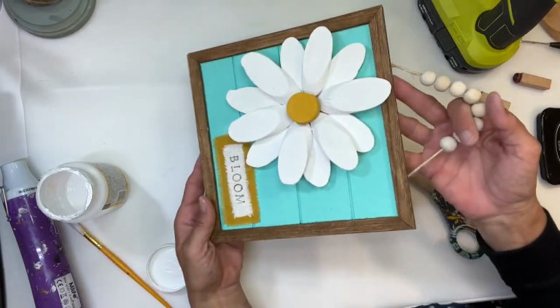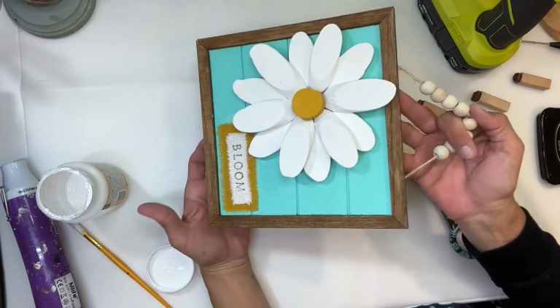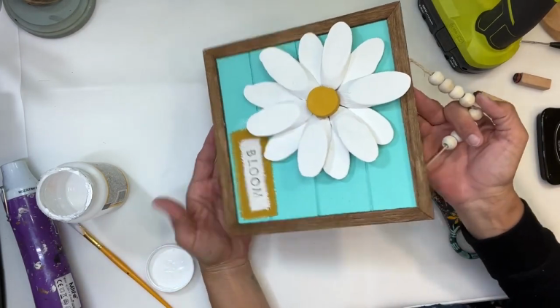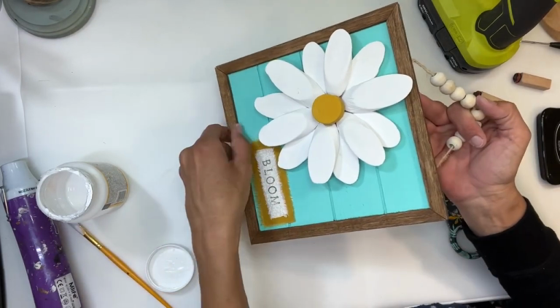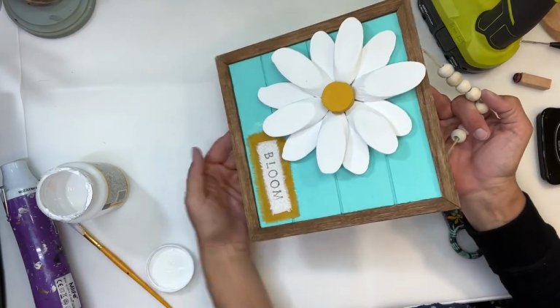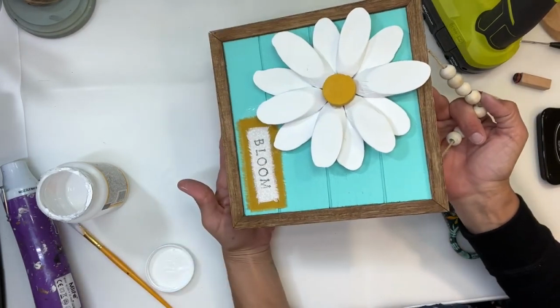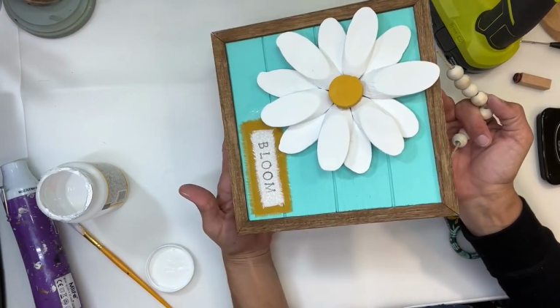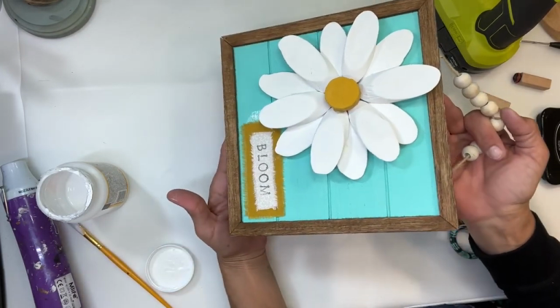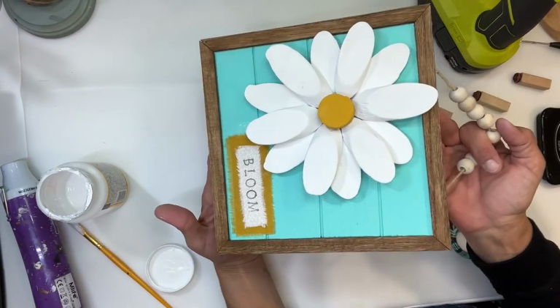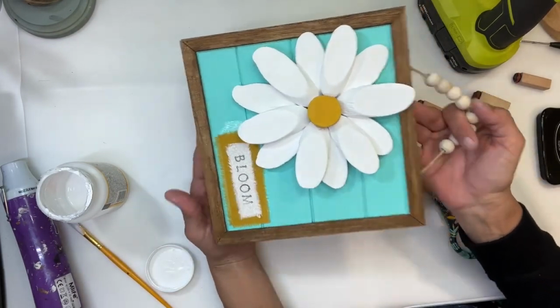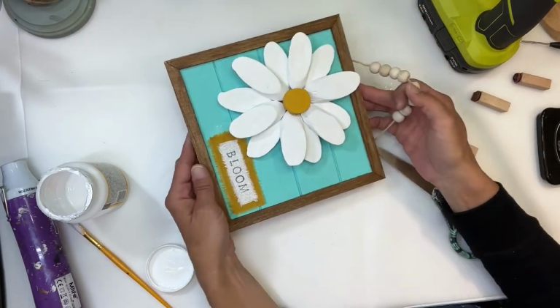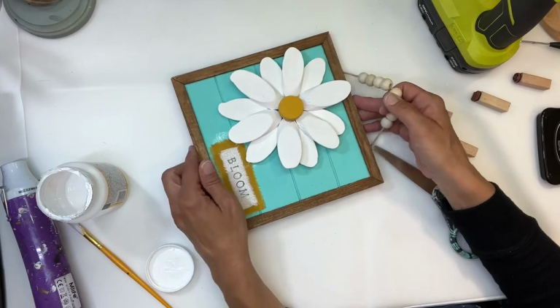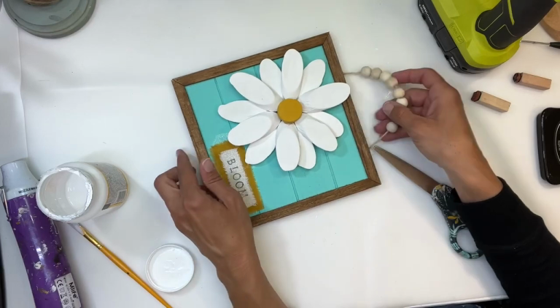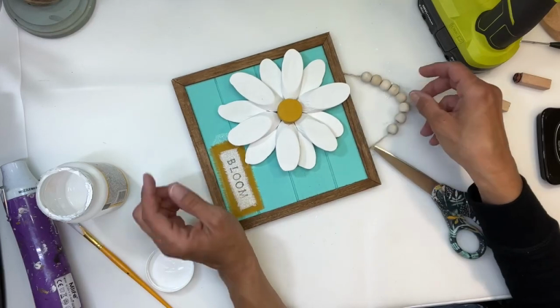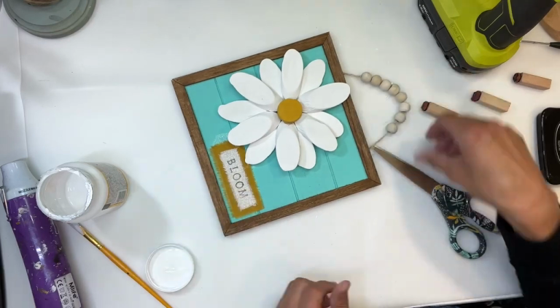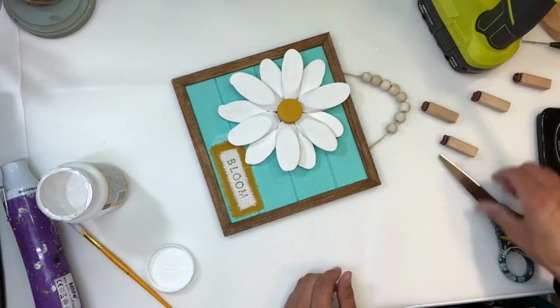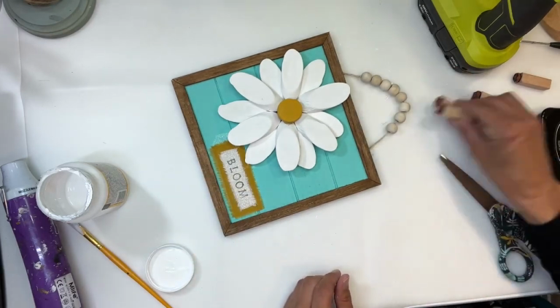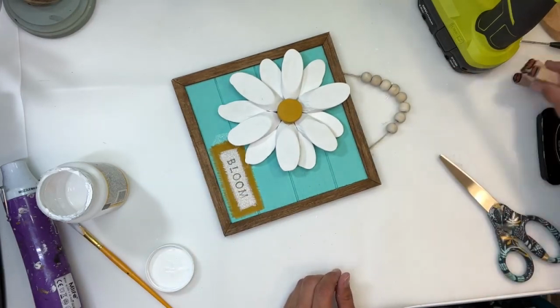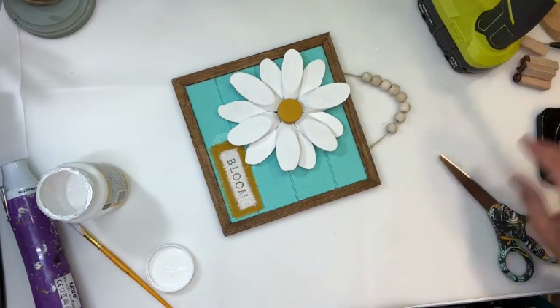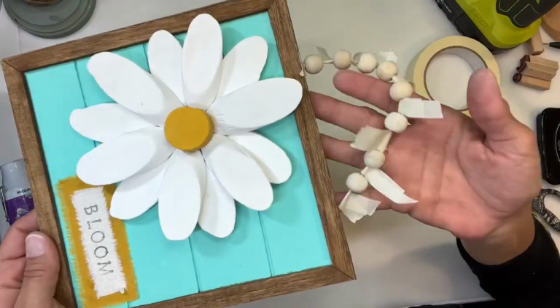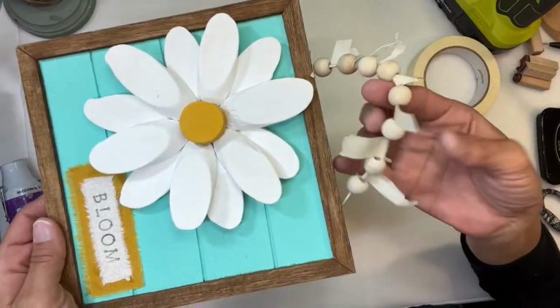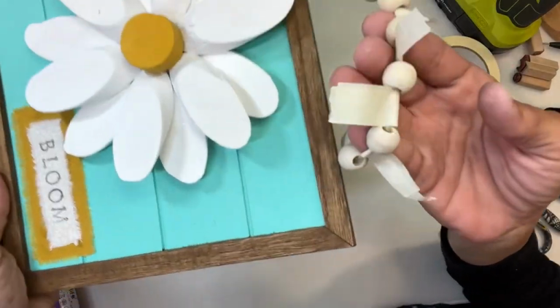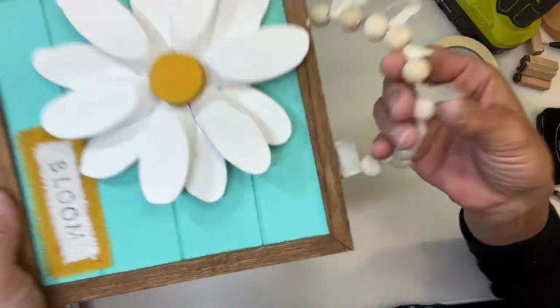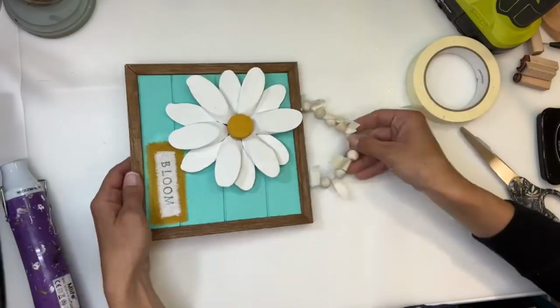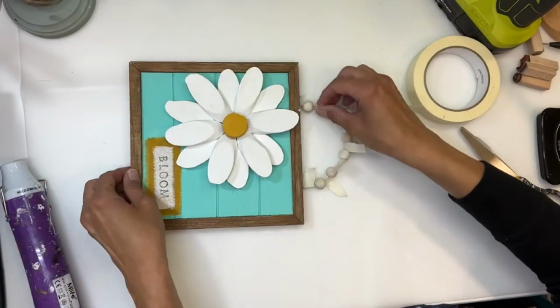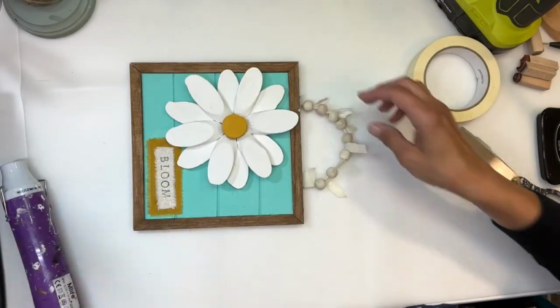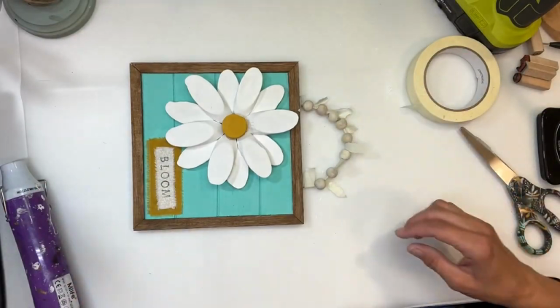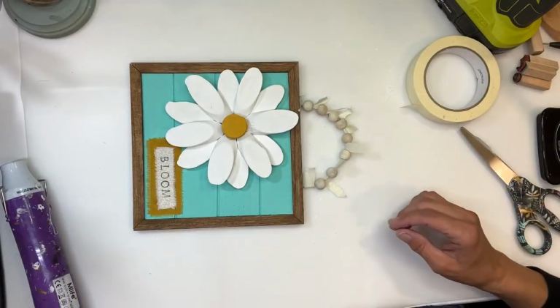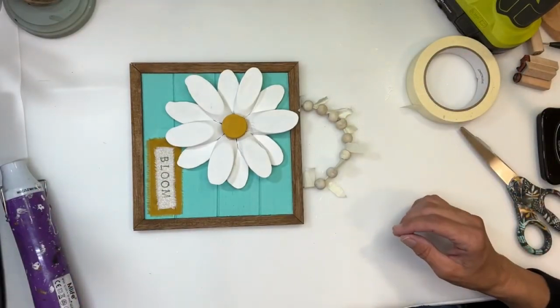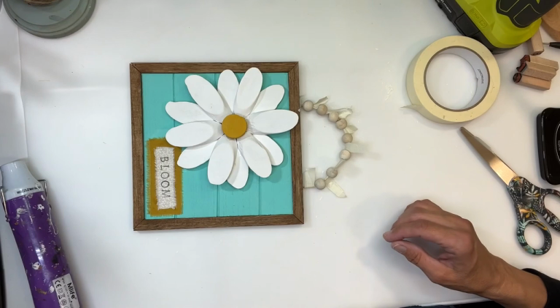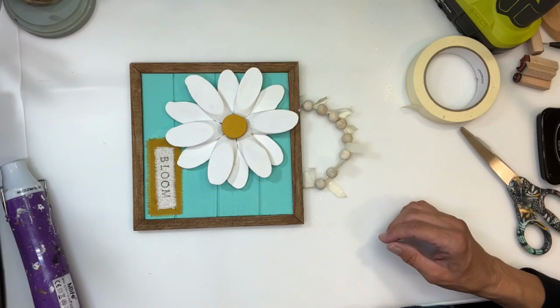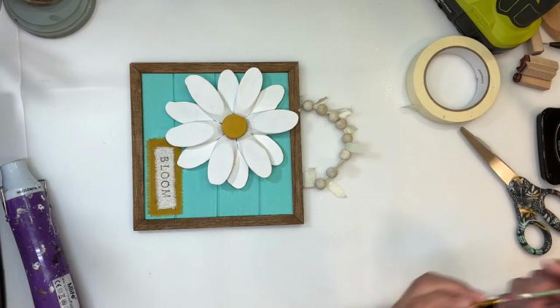This is just so super cute — I love it. I love daisies; they're one of my favorite flowers, and I love the color teal. So this is just so perfect.